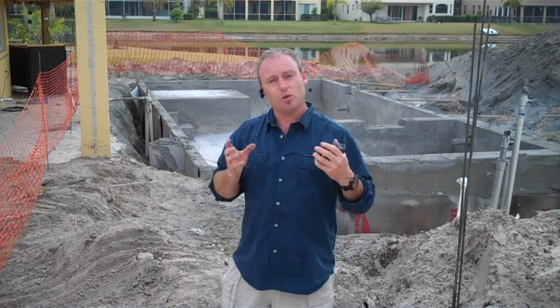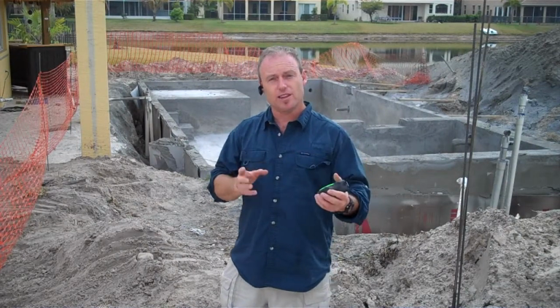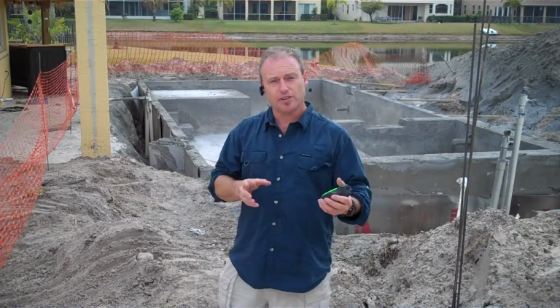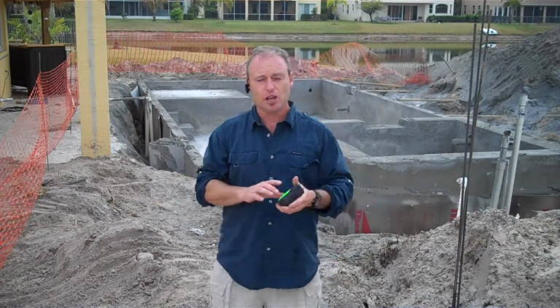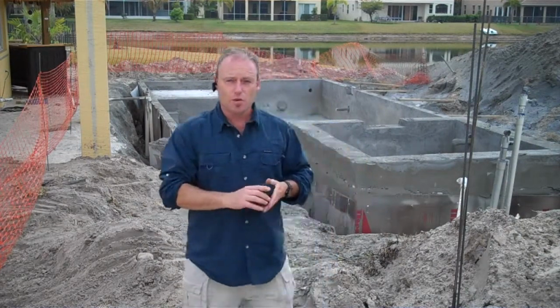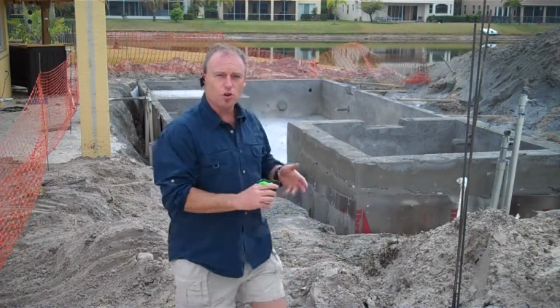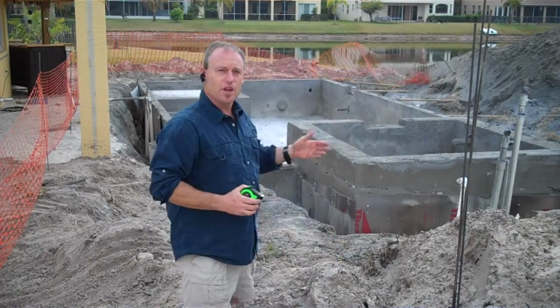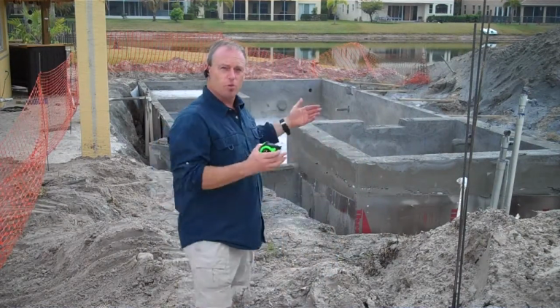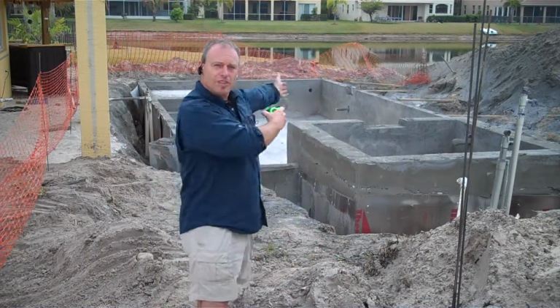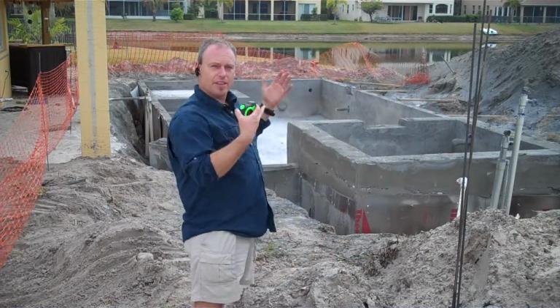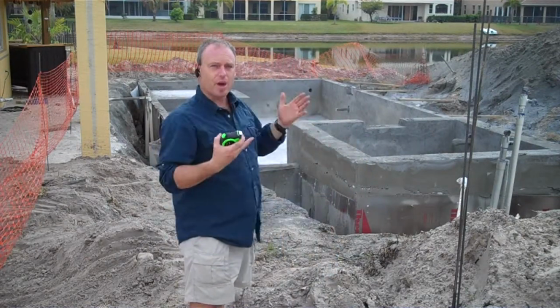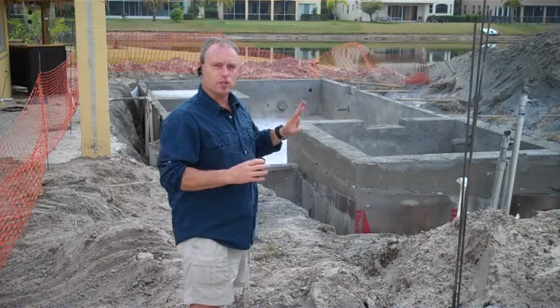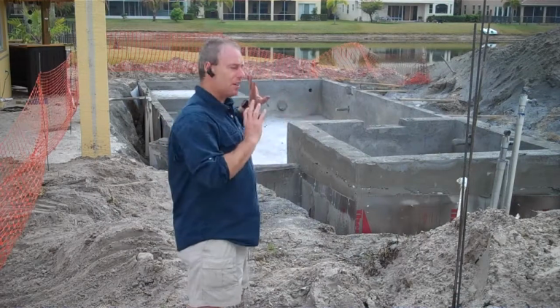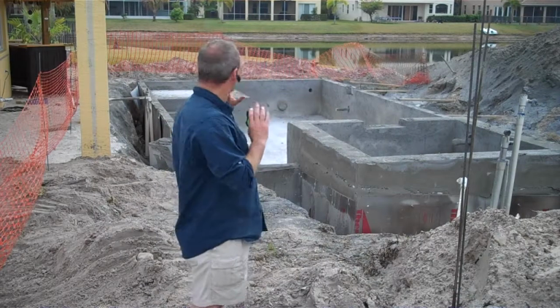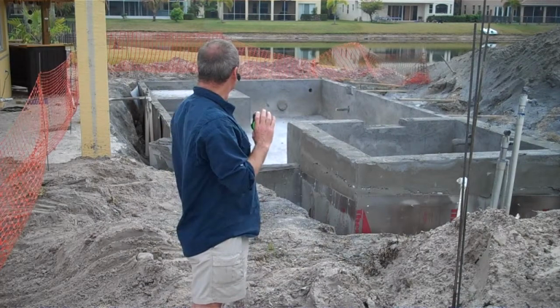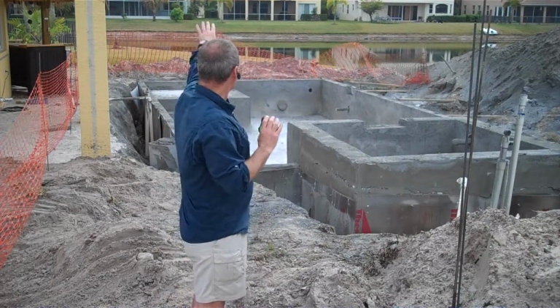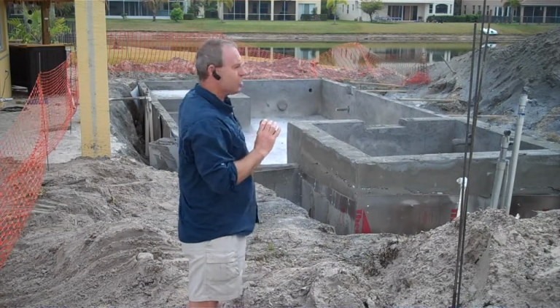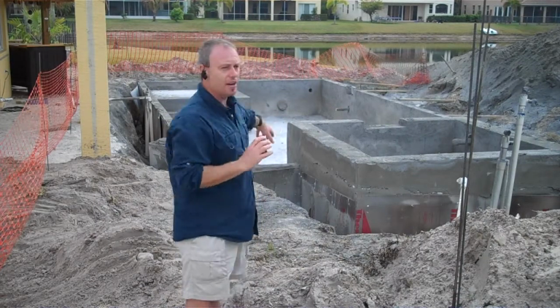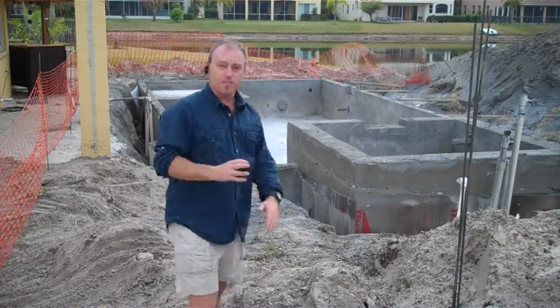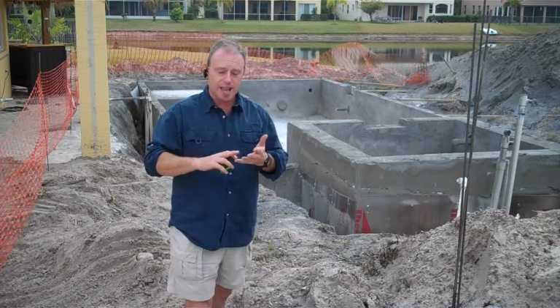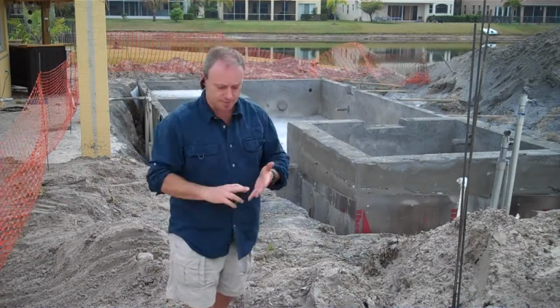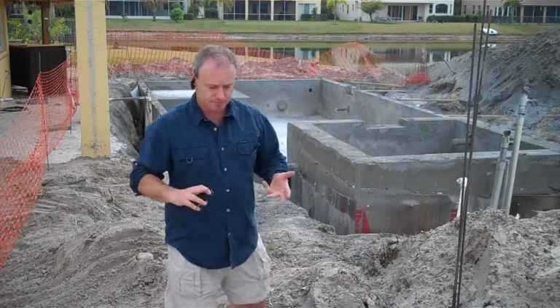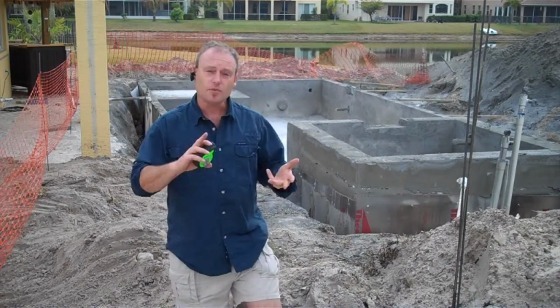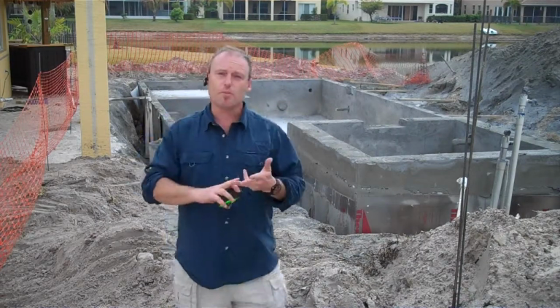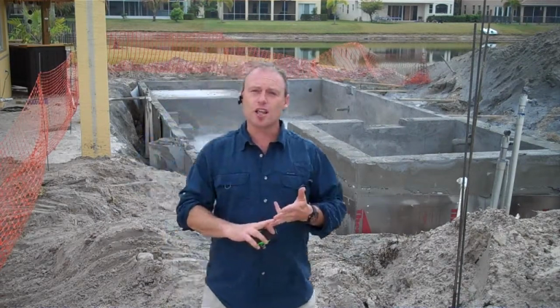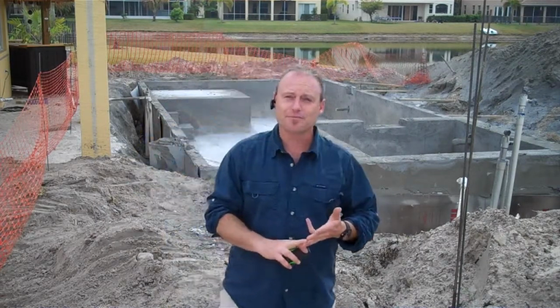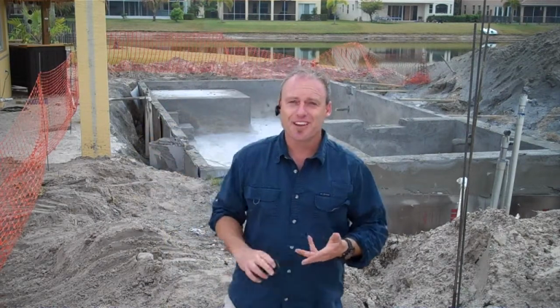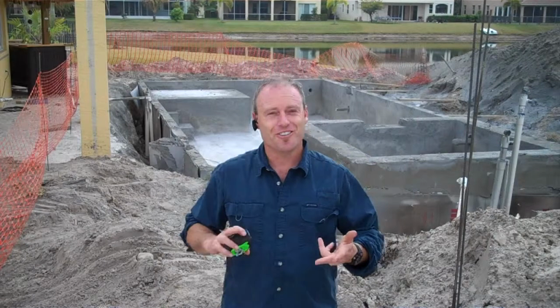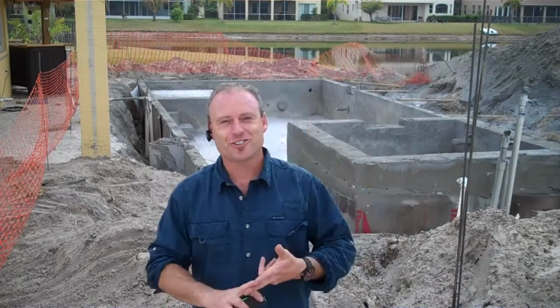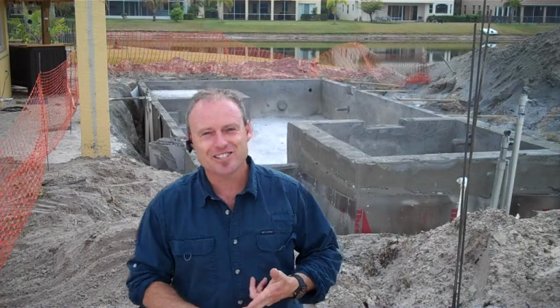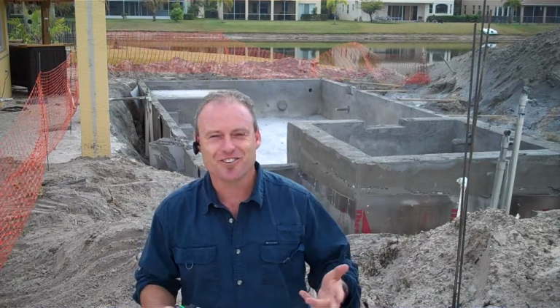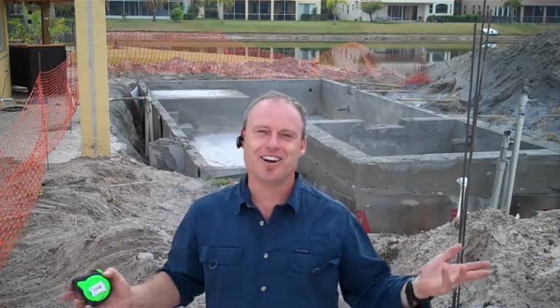And how we've done that here is we've moved the pool down this way so we have a lot more space on the other side for deck, for the pergola, for the outdoor kitchen, for the fun.